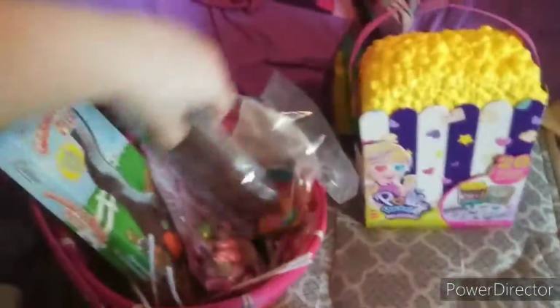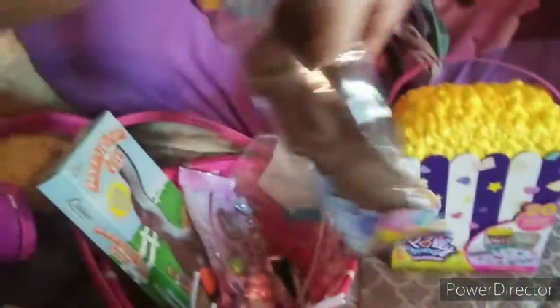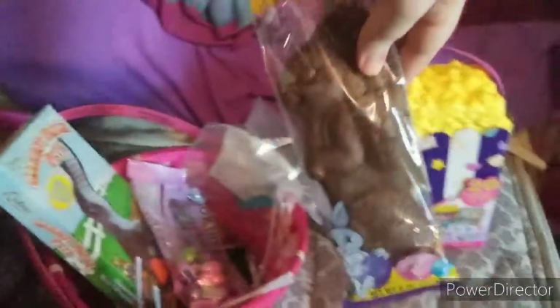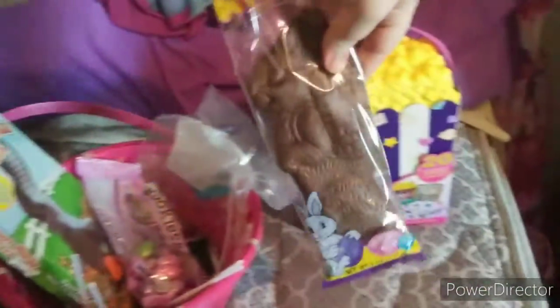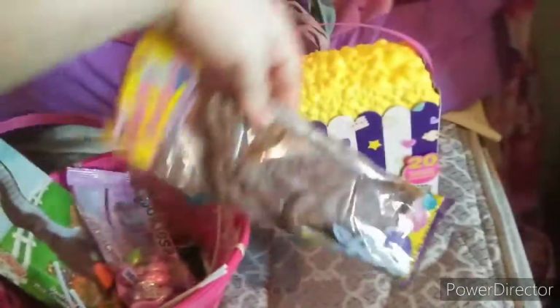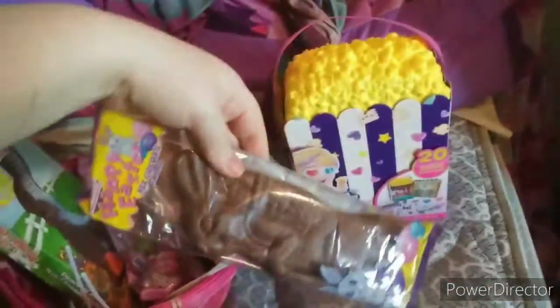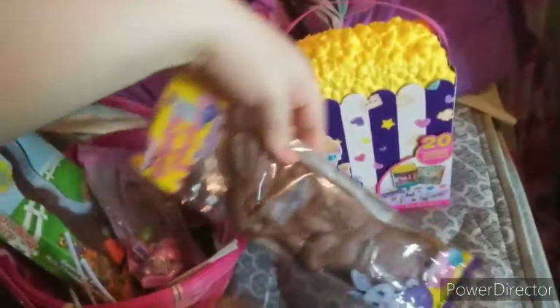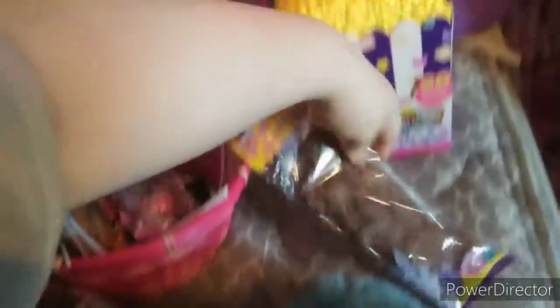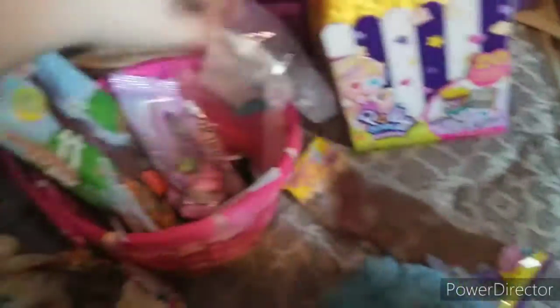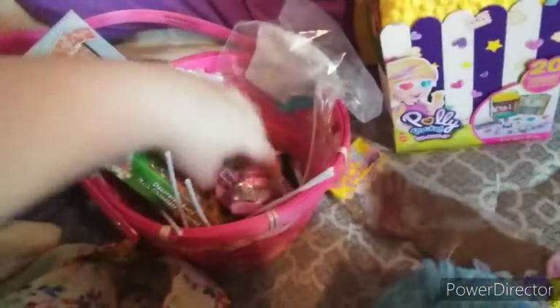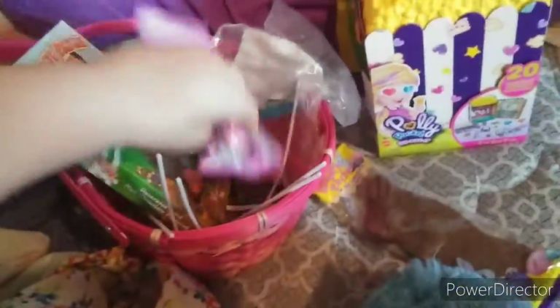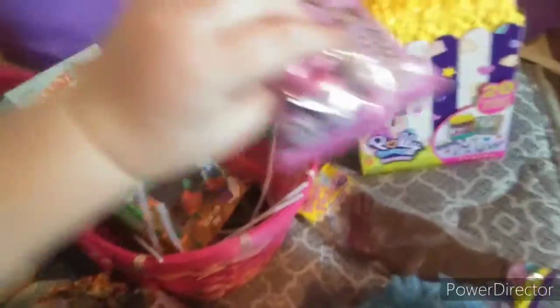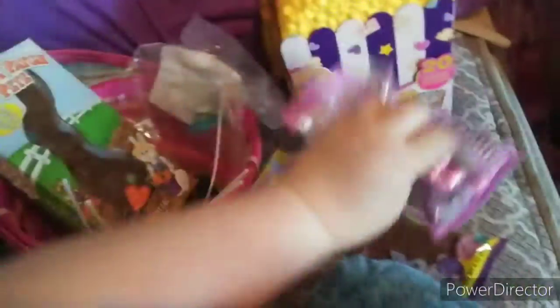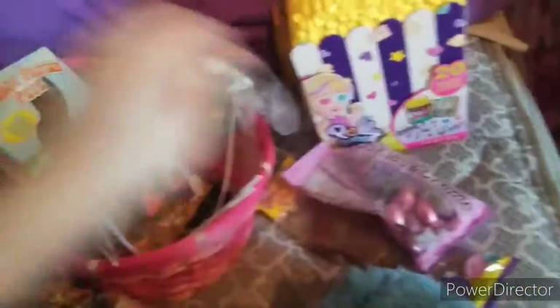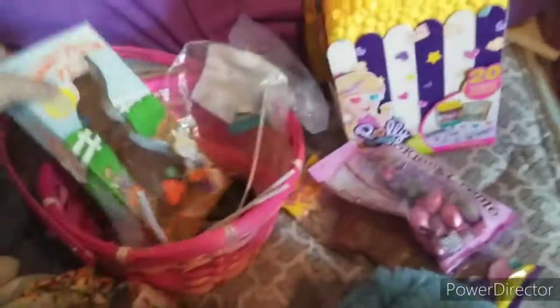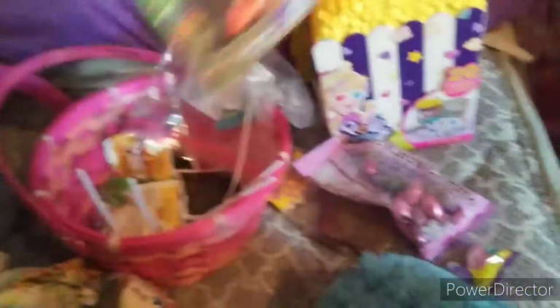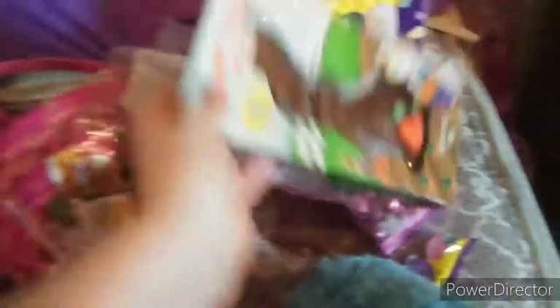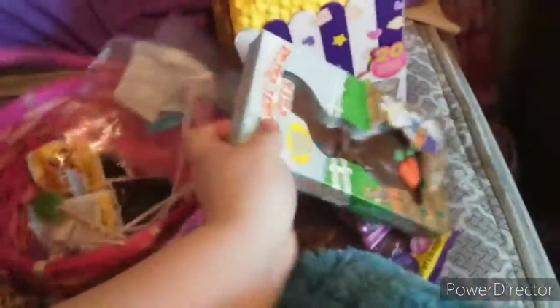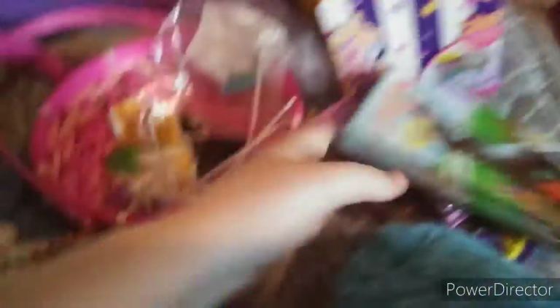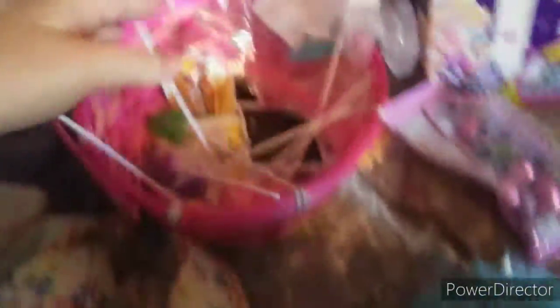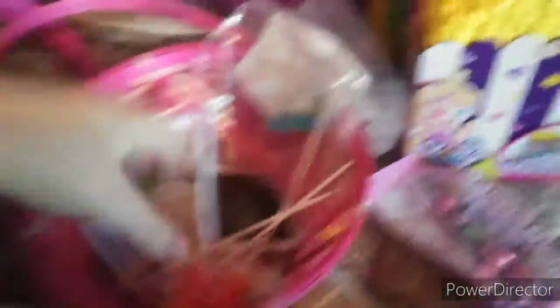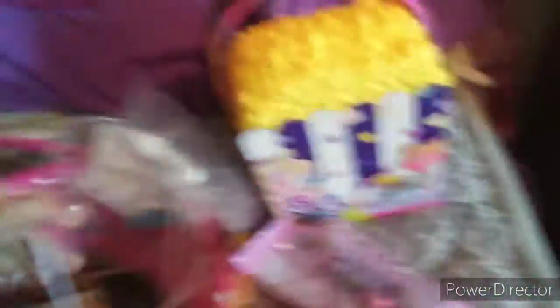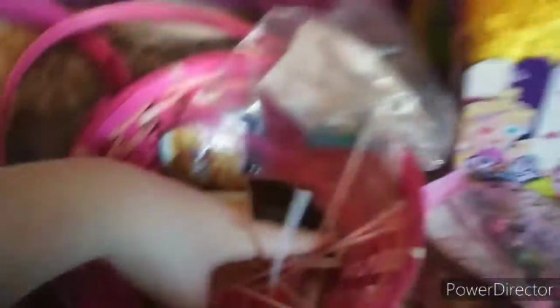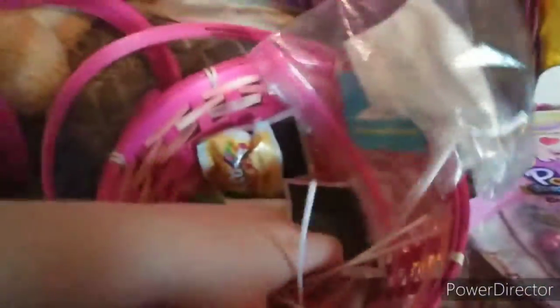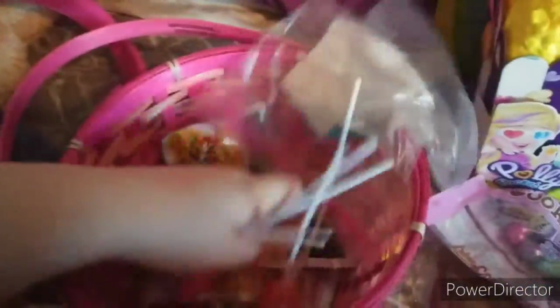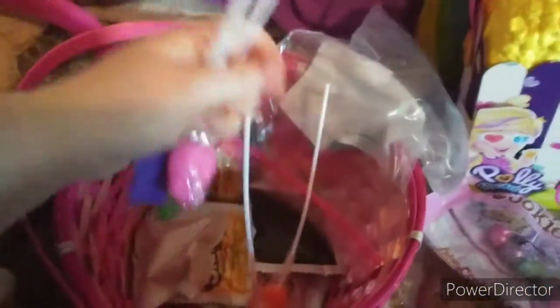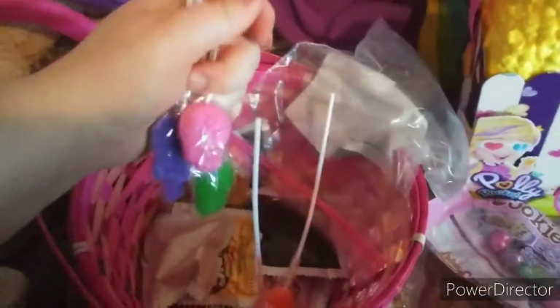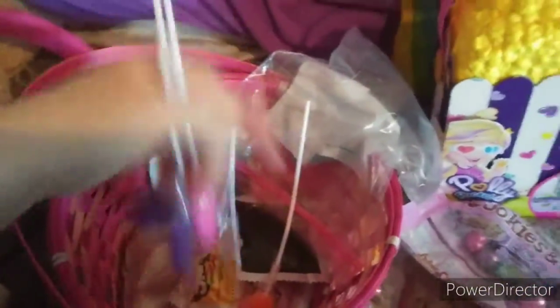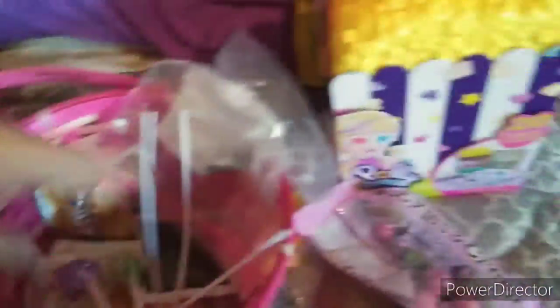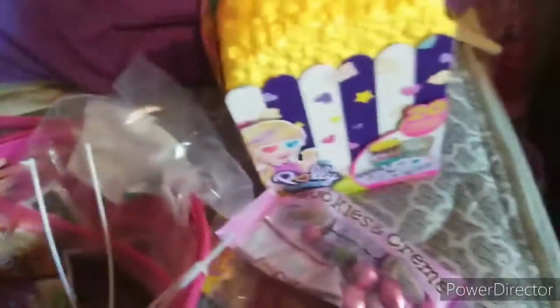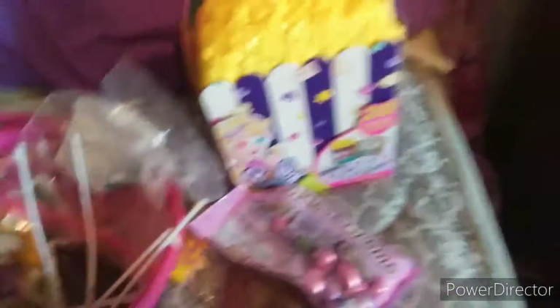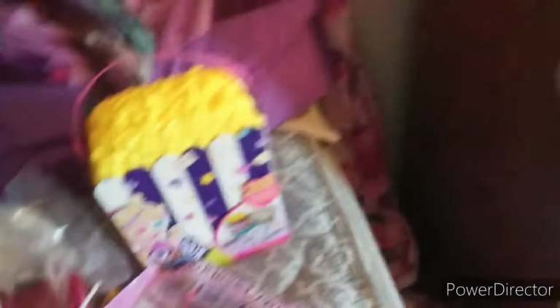This is chocolate bunny. It's like a chocolate egg, another chocolate bunny. These are lollipops and Skittles.